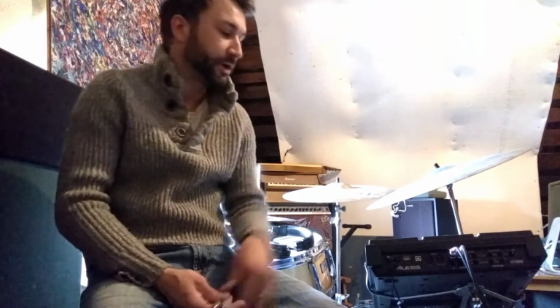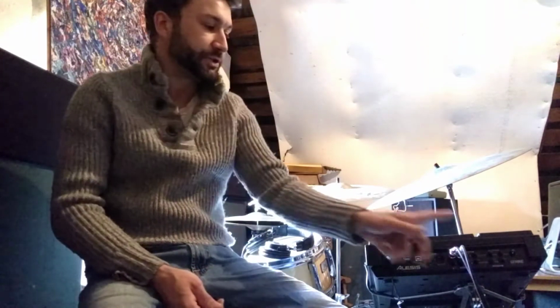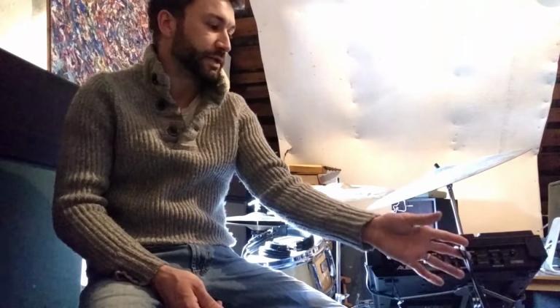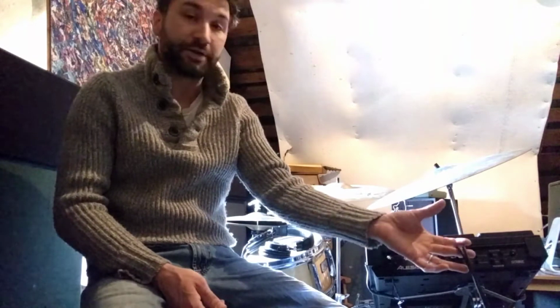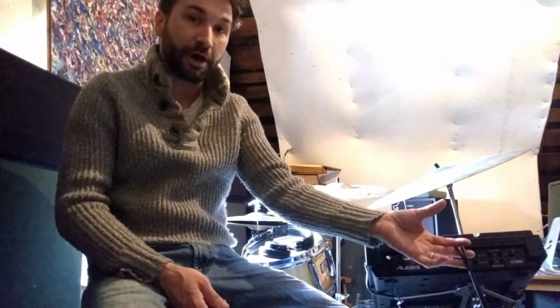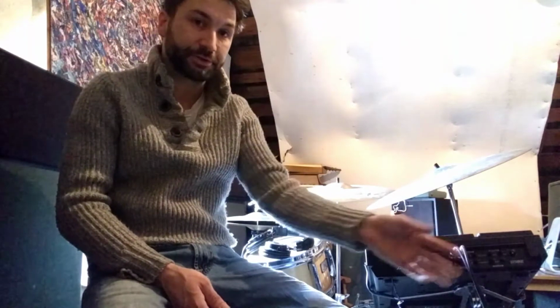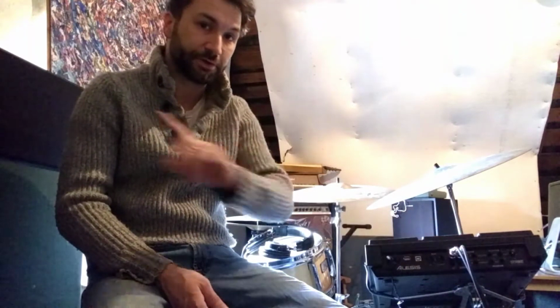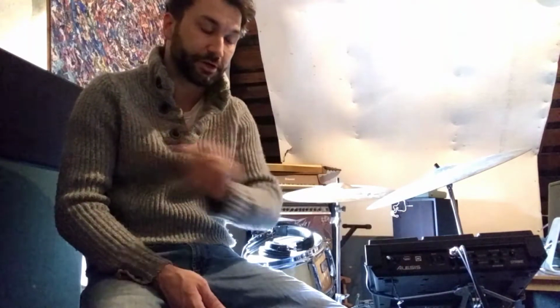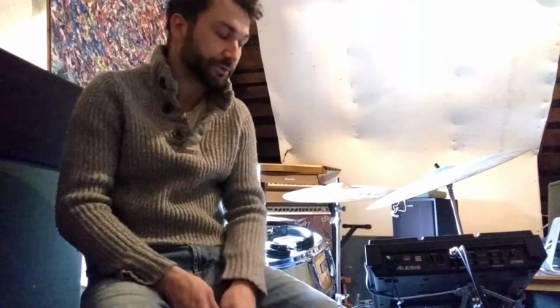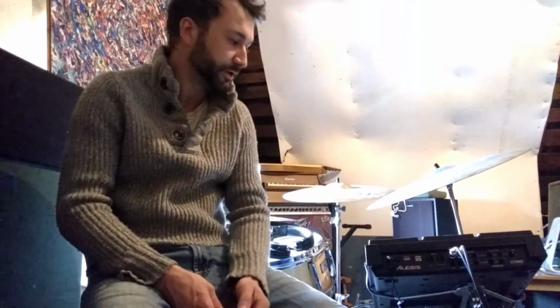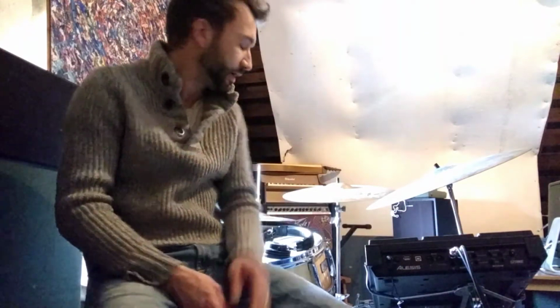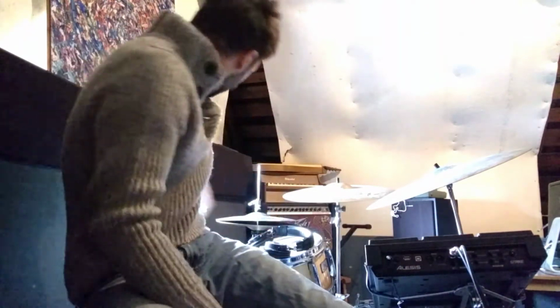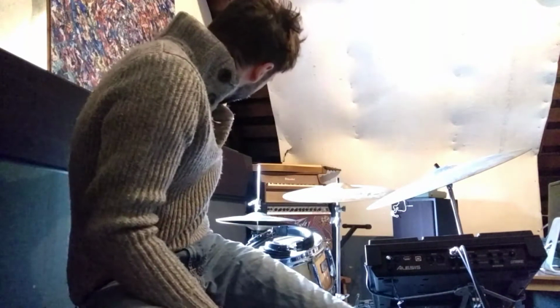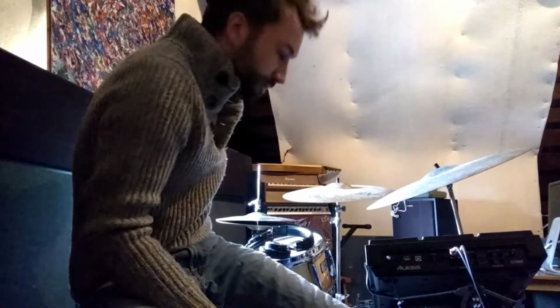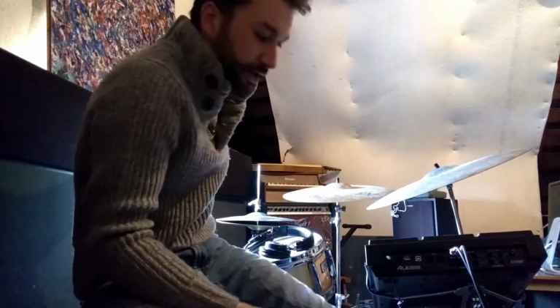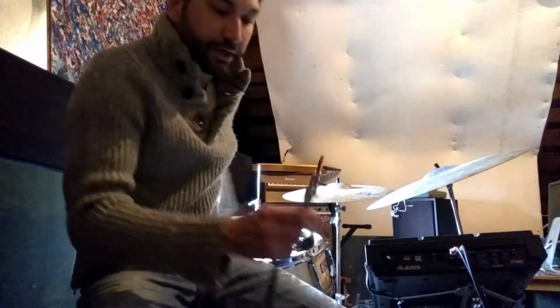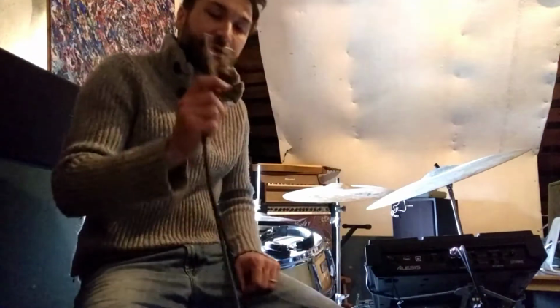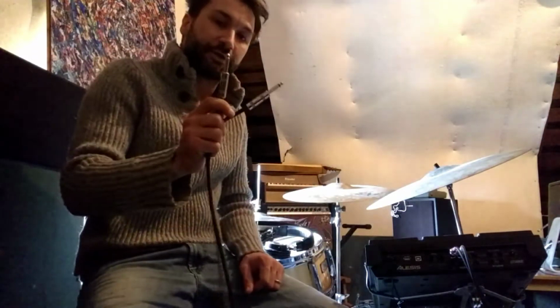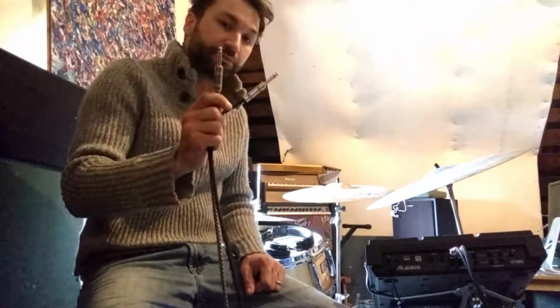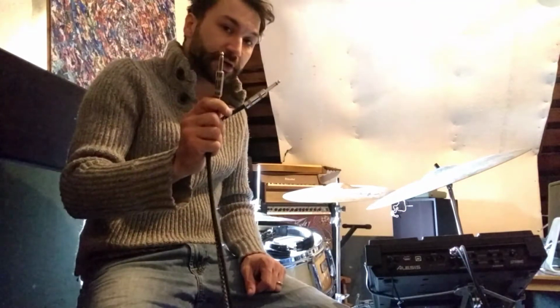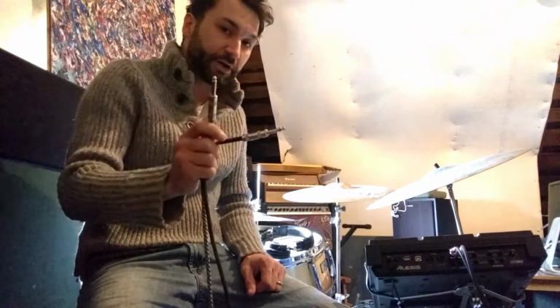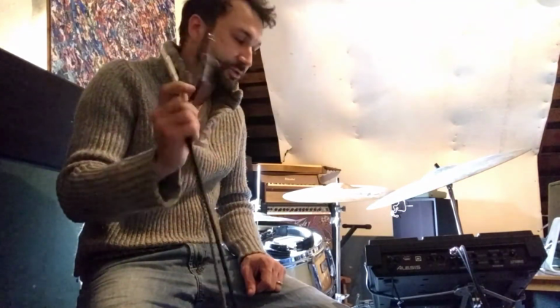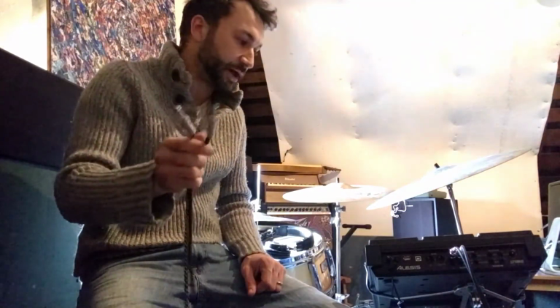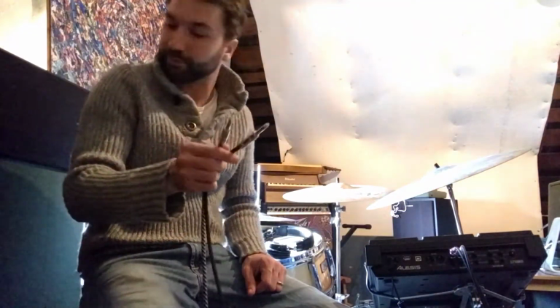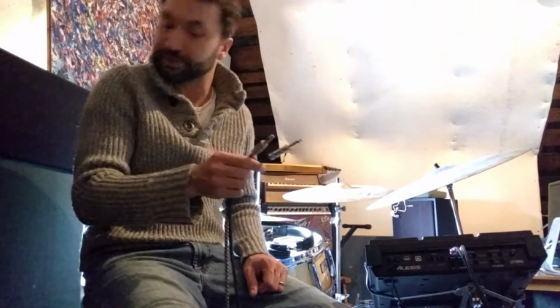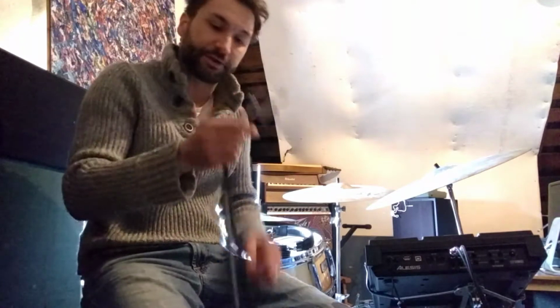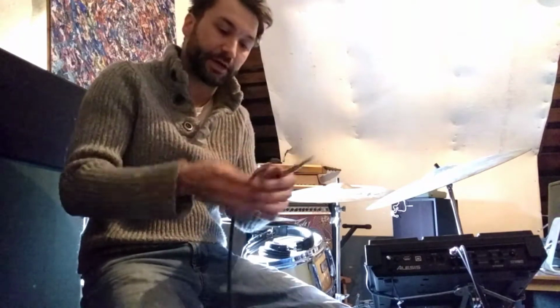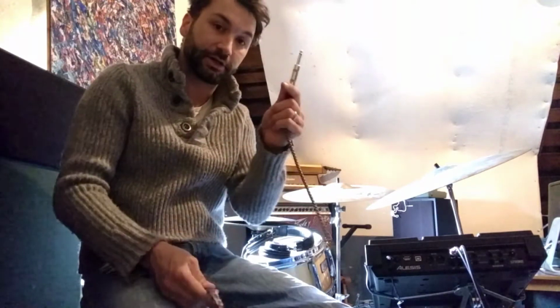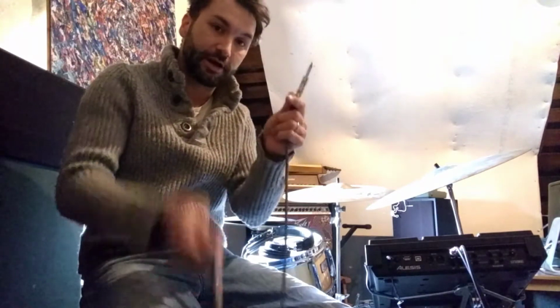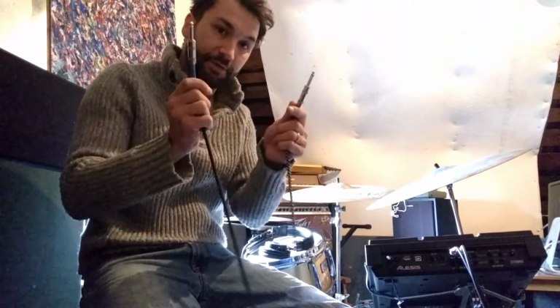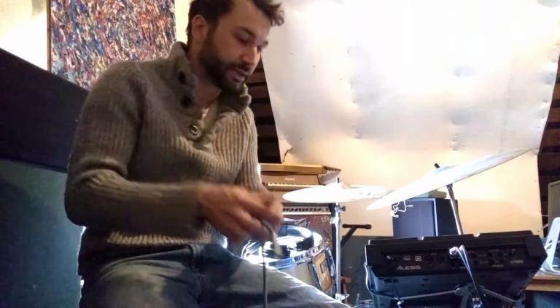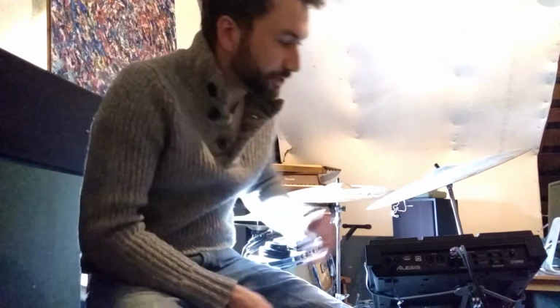Right here you see the red and the white. Those are my outputs — they're going to my stereo system that is behind me, which I'll turn on in a moment. Regular guitar TRS cables going to the back.